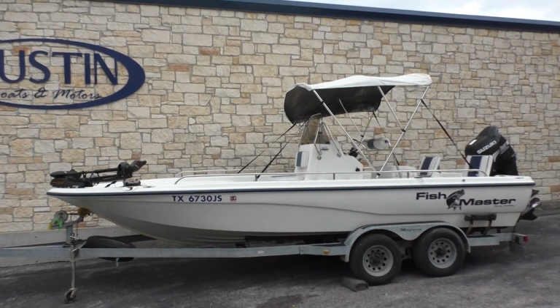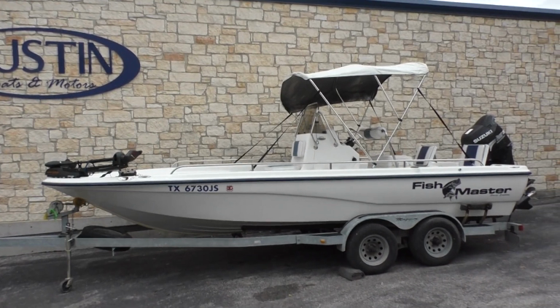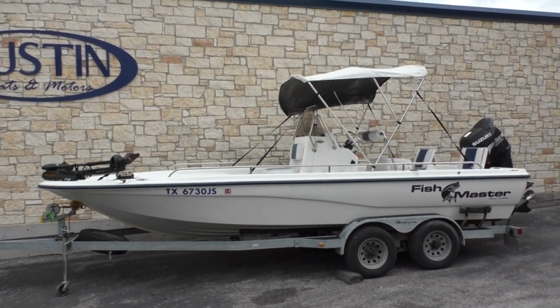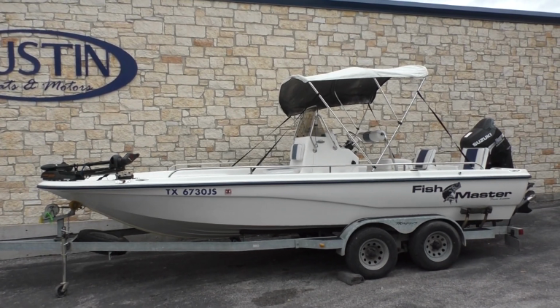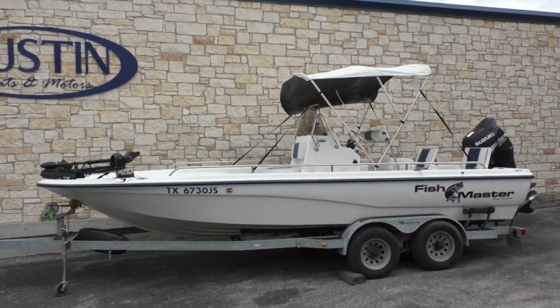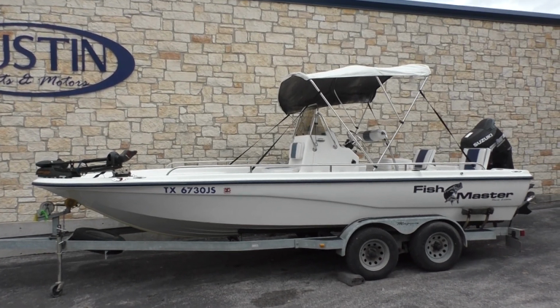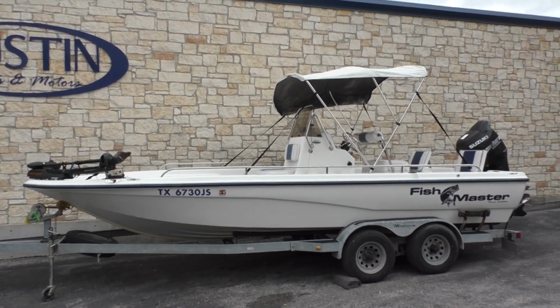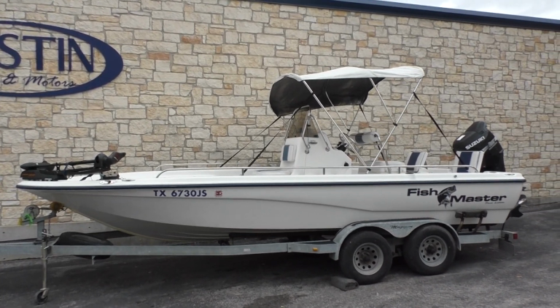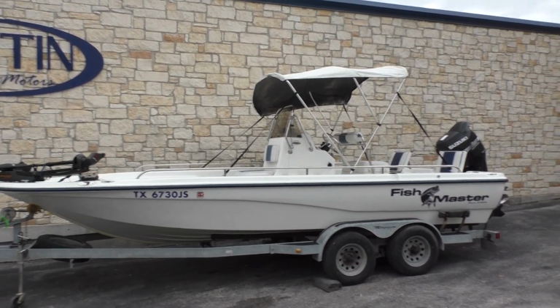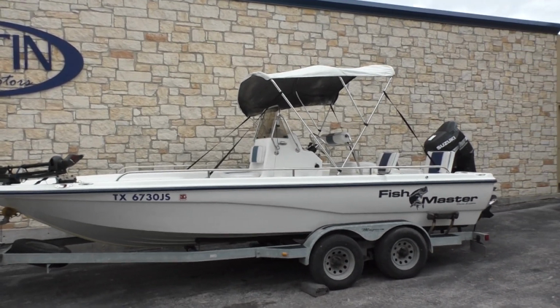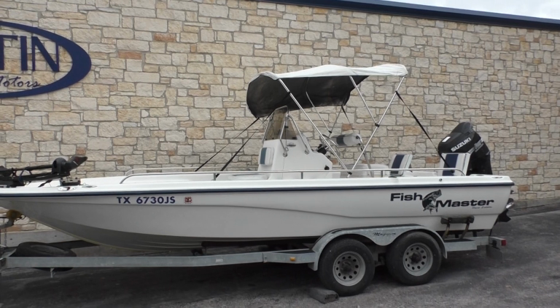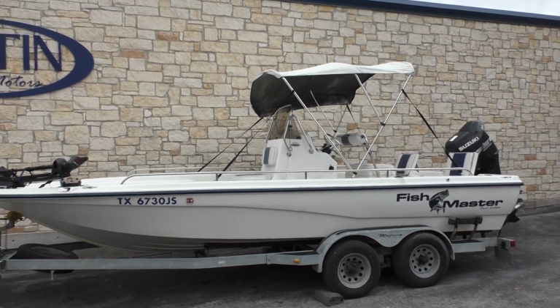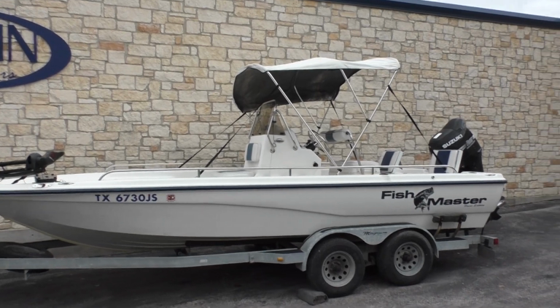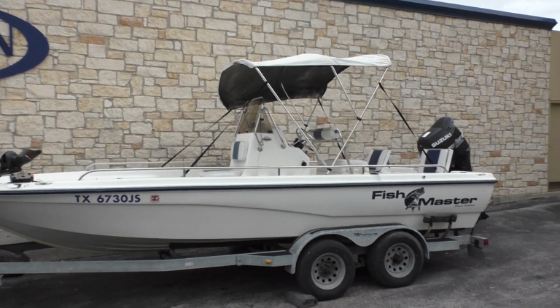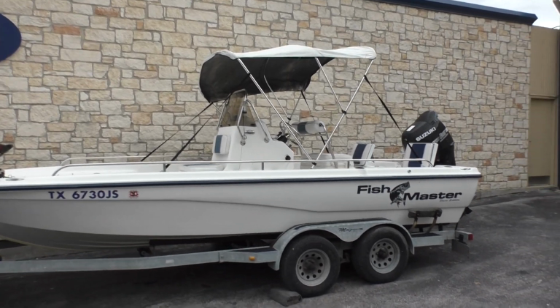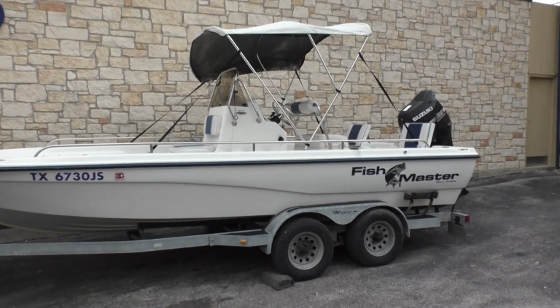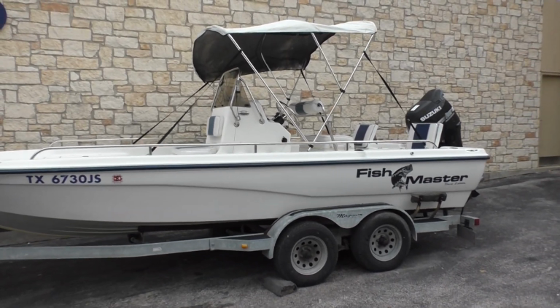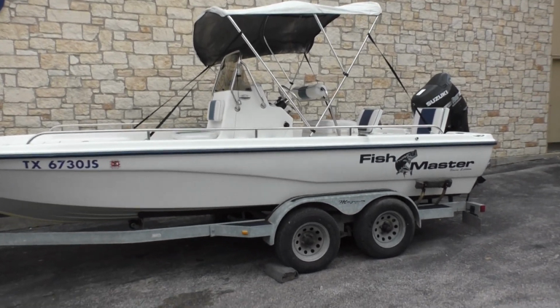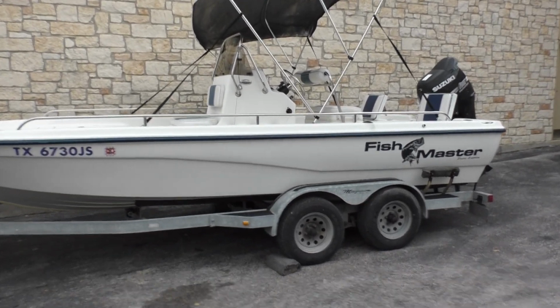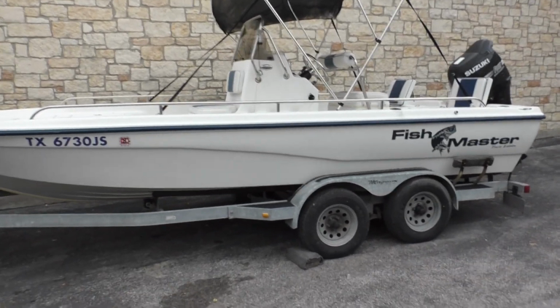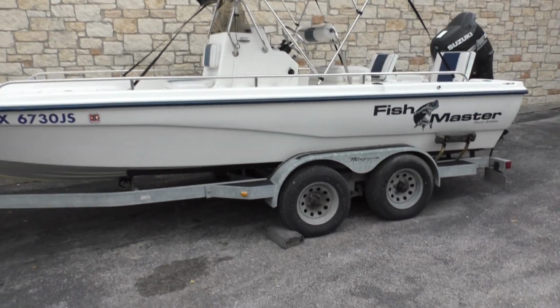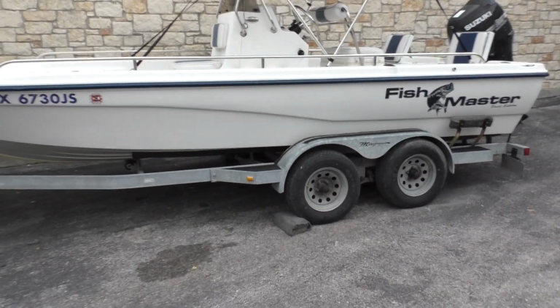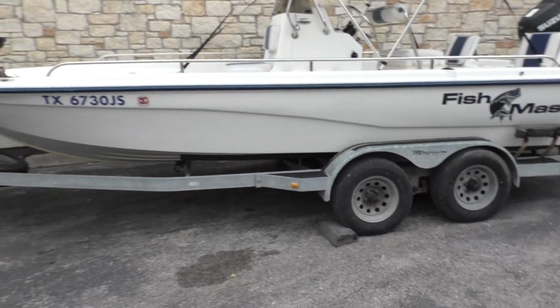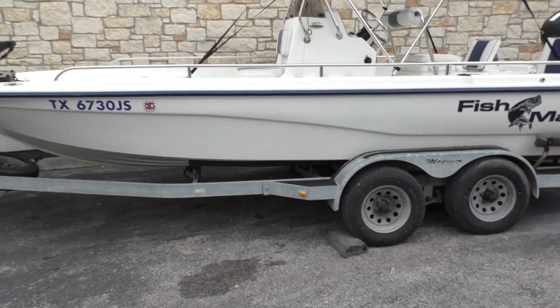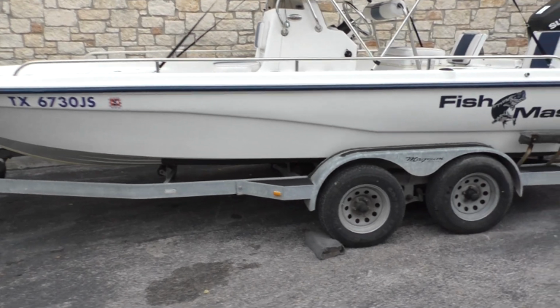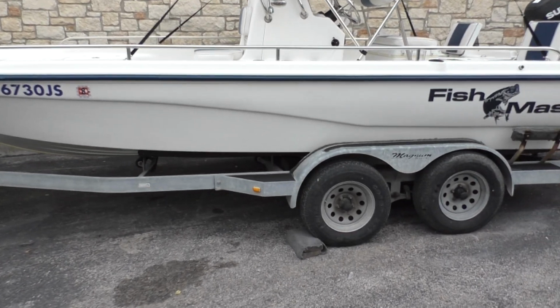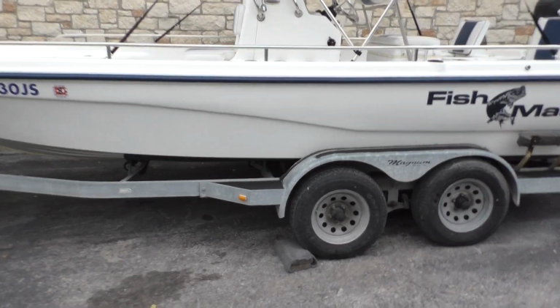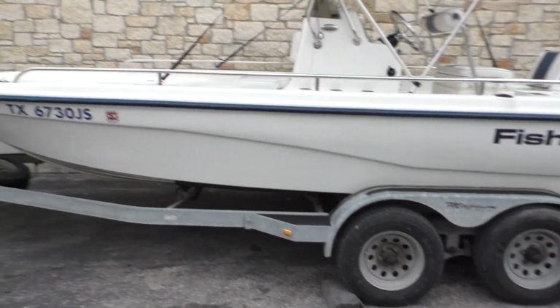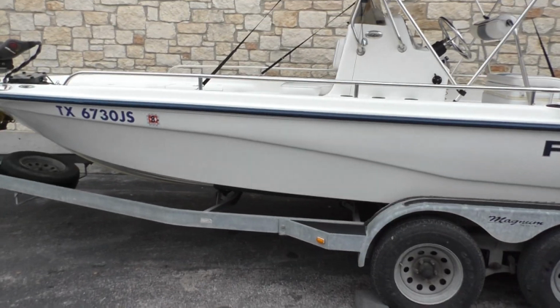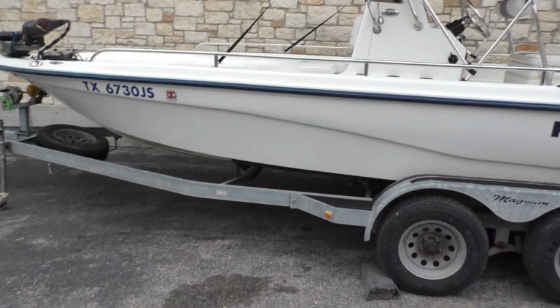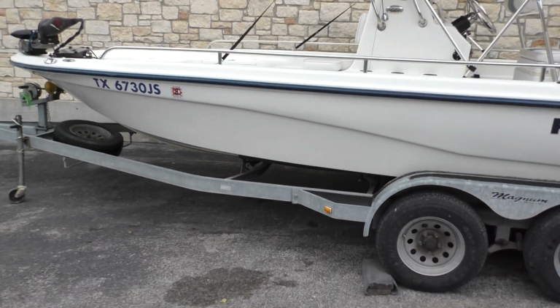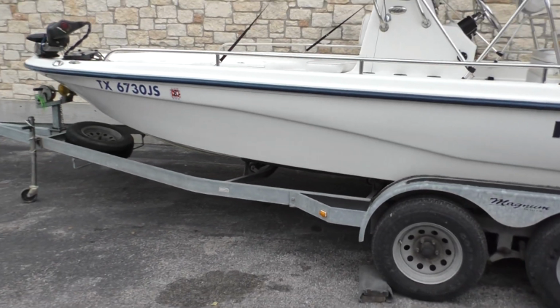Hey guys, Eric here with Austin Boats and Motors. I'm going to take you on a quick walkthrough of a Fishmaster. This is a 21-foot boat, Travis Edition Special, and it's going to be powered by a Suzuki 4-stroke 140 horsepower.